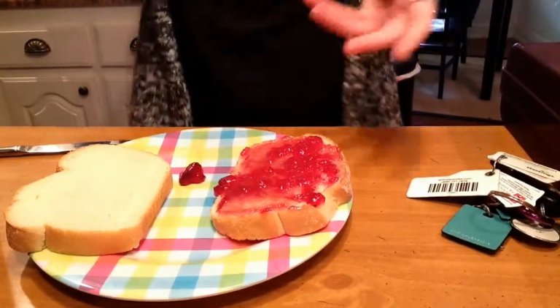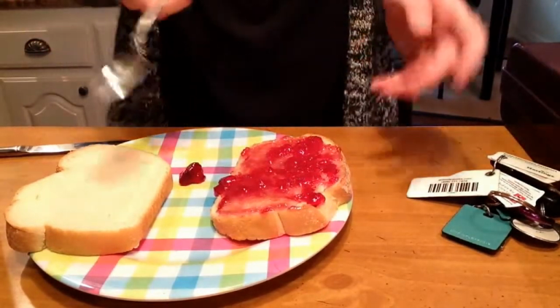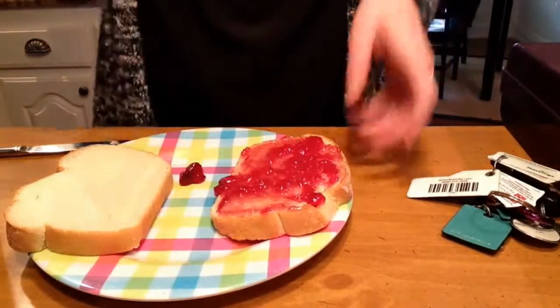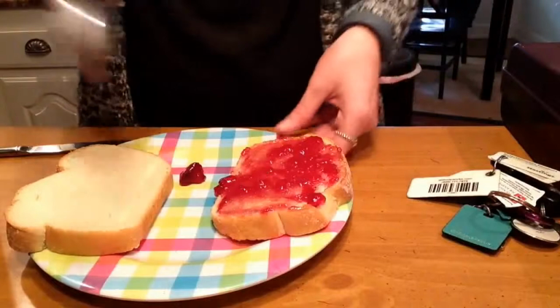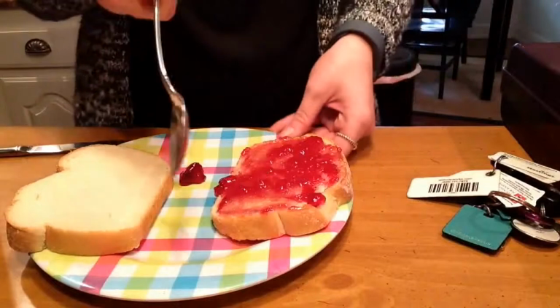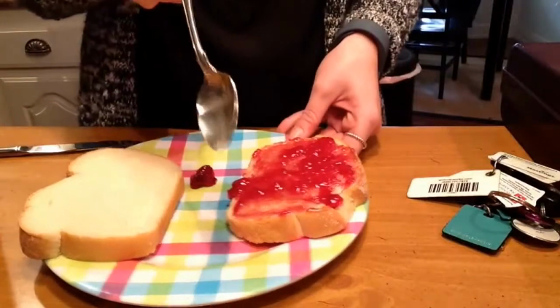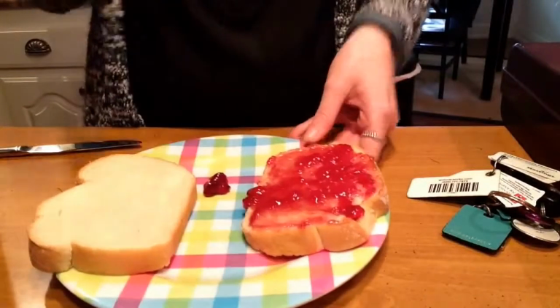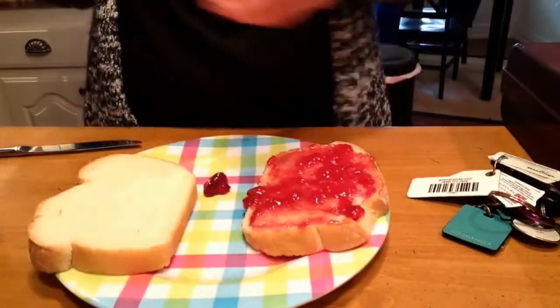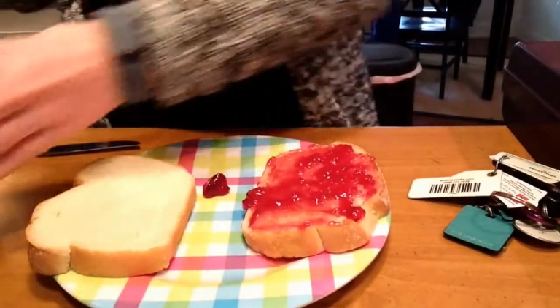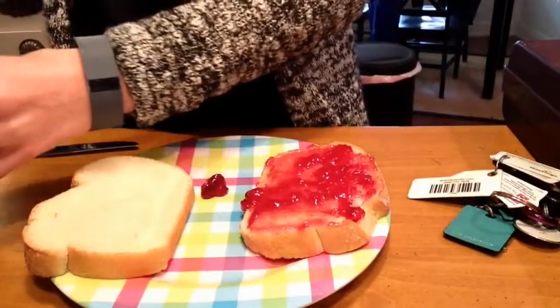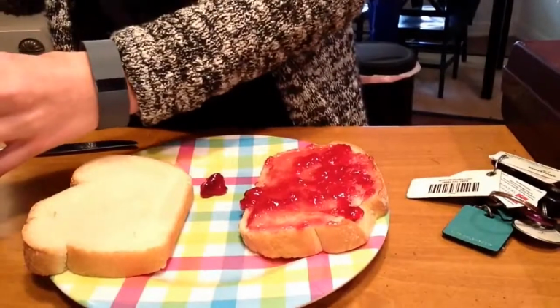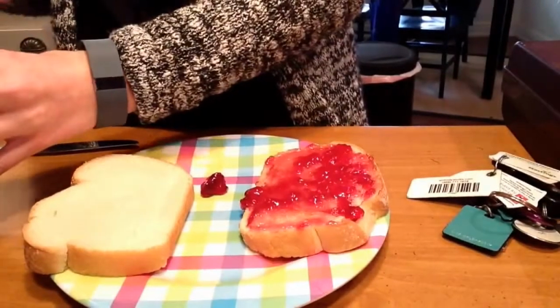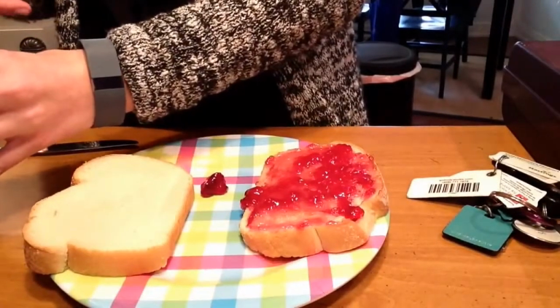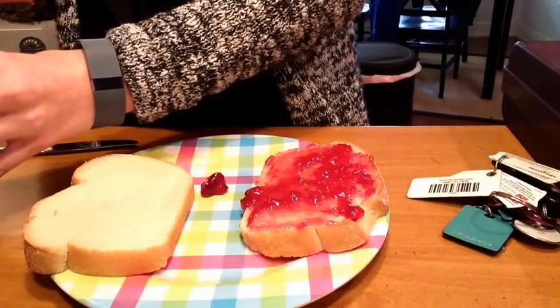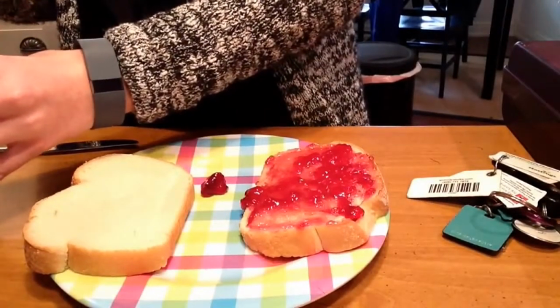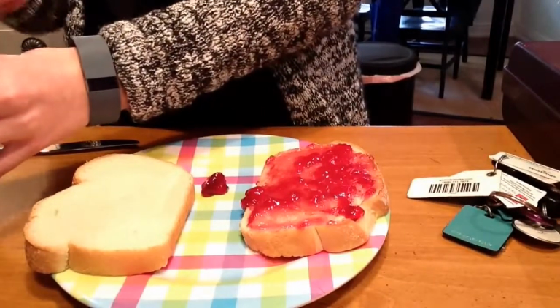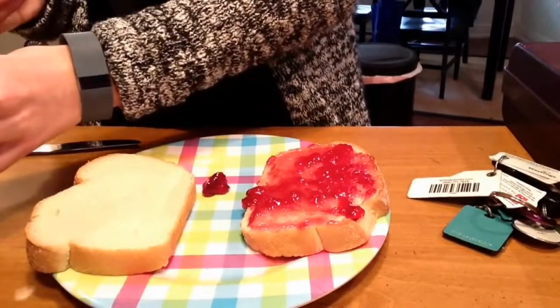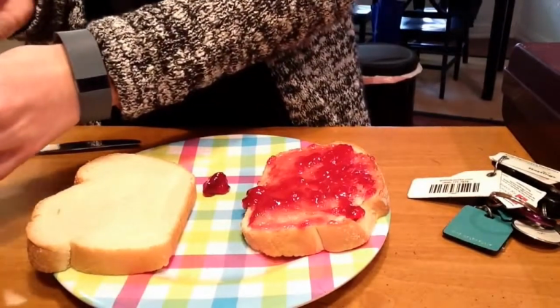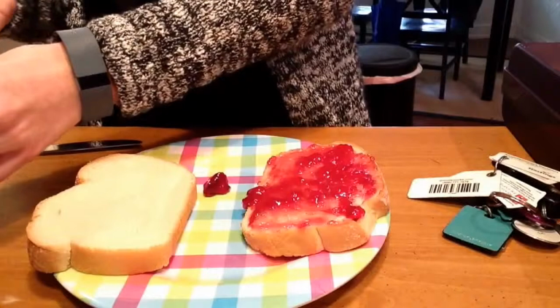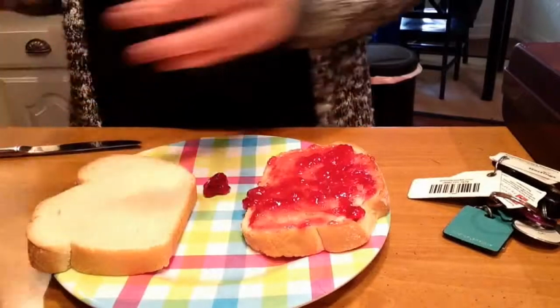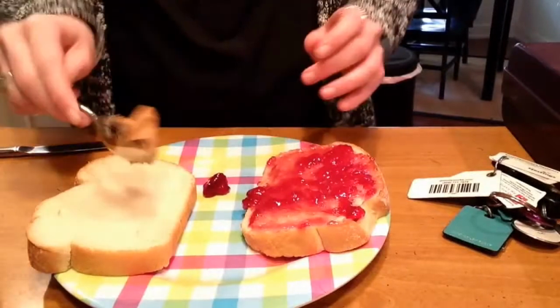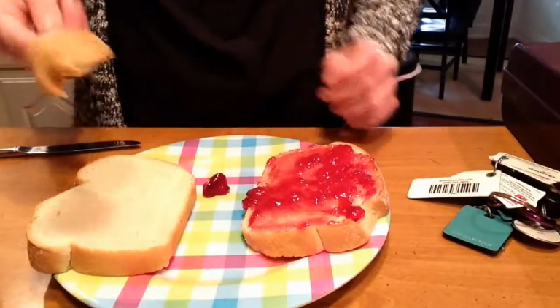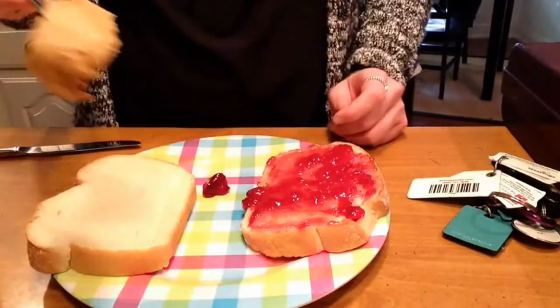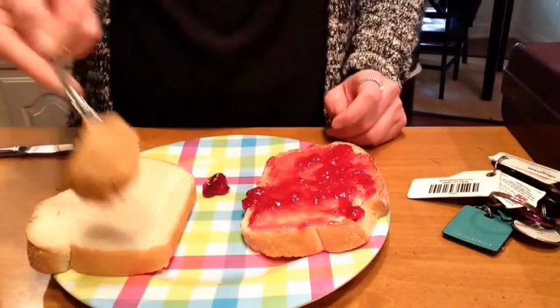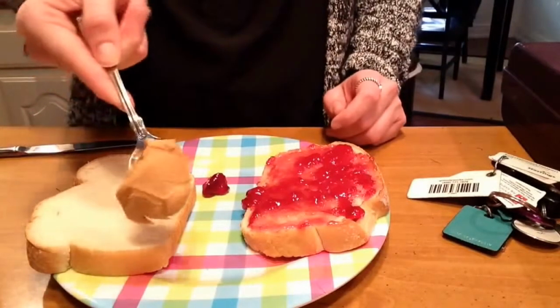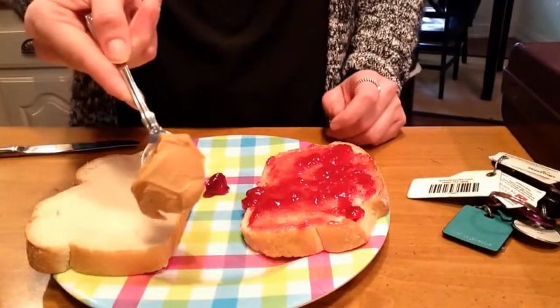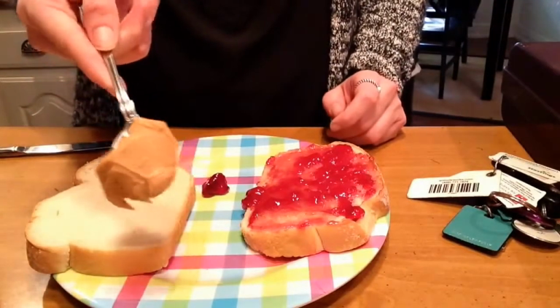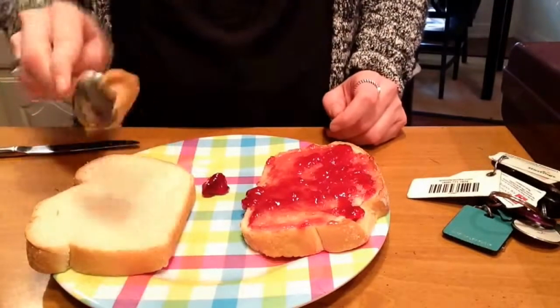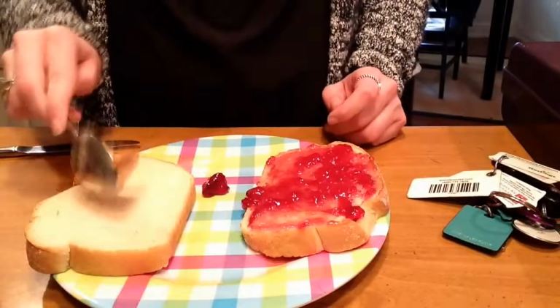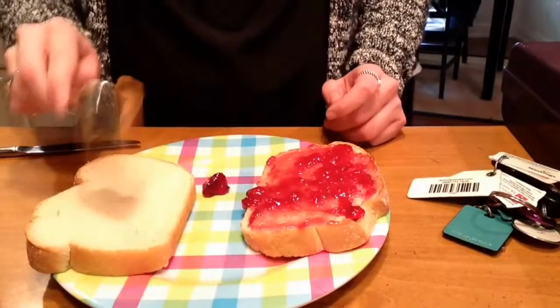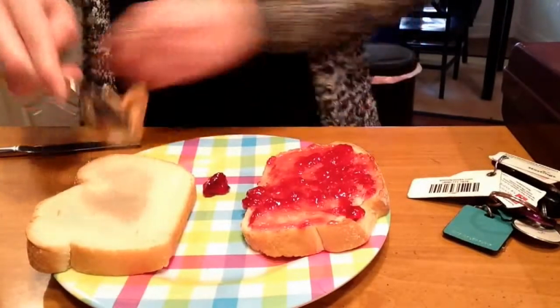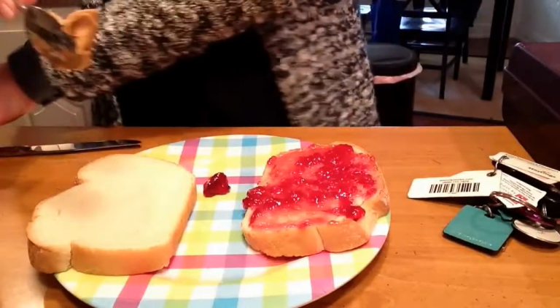I always use a separate spoon for my peanut butter so my jelly doesn't get mixed in with my peanut butter jar. I'm going to take a nice, full scoop of peanut butter on my spoon.